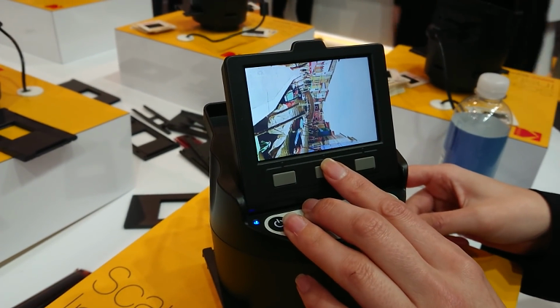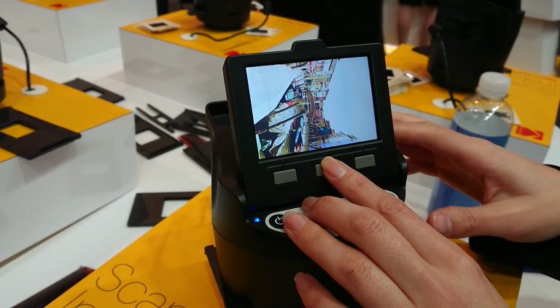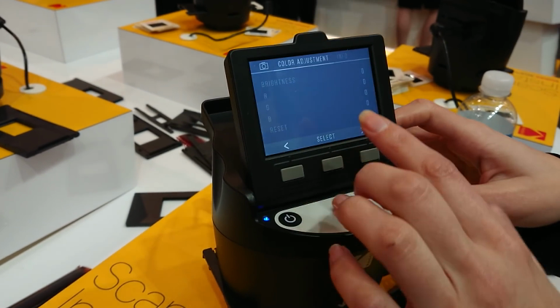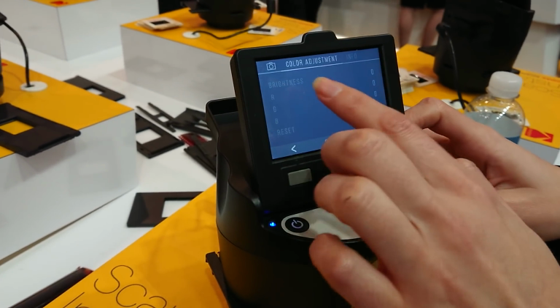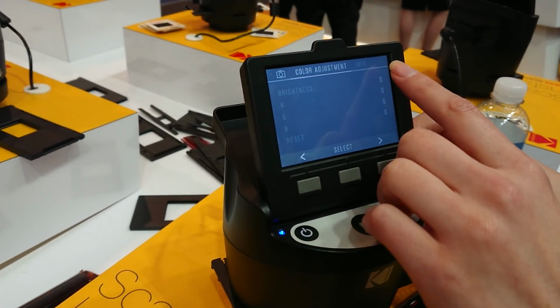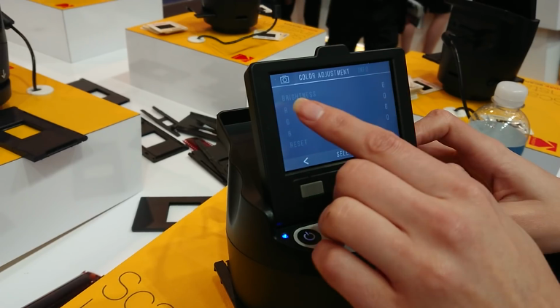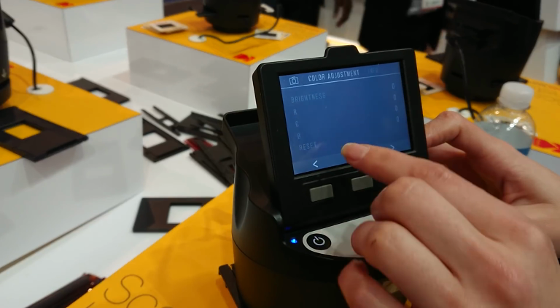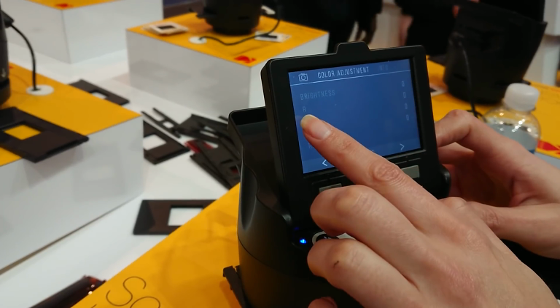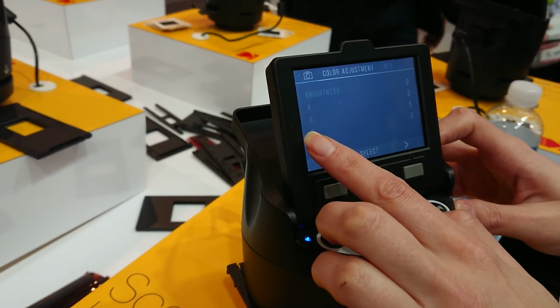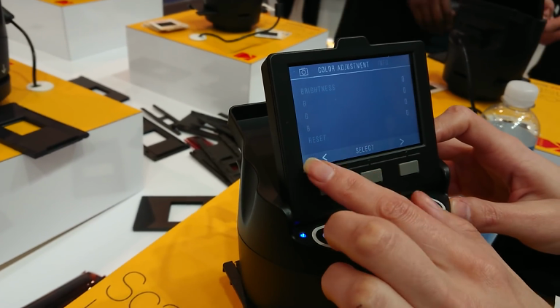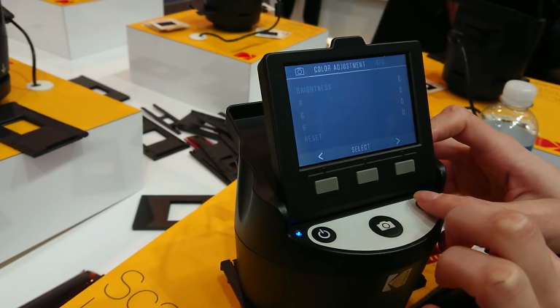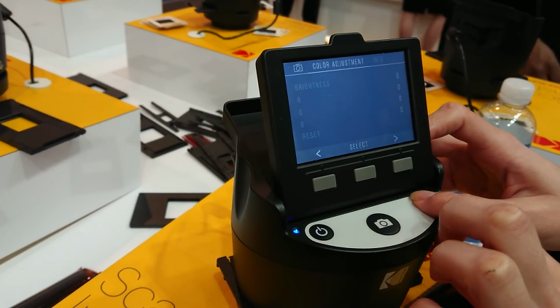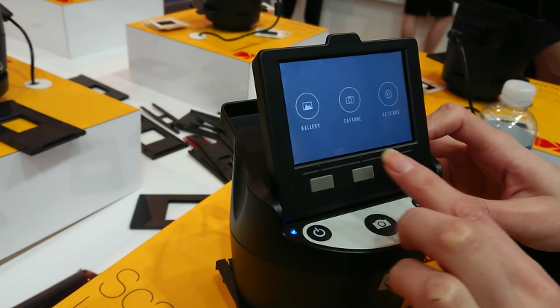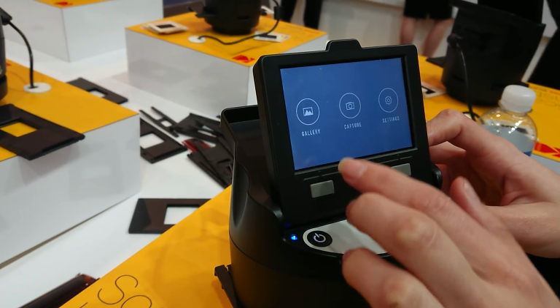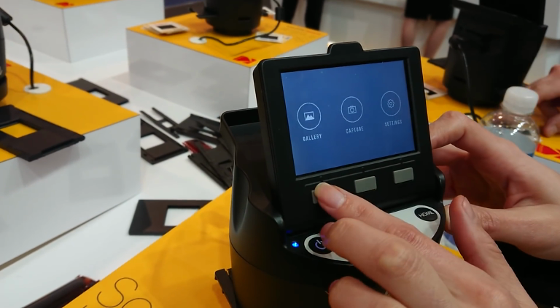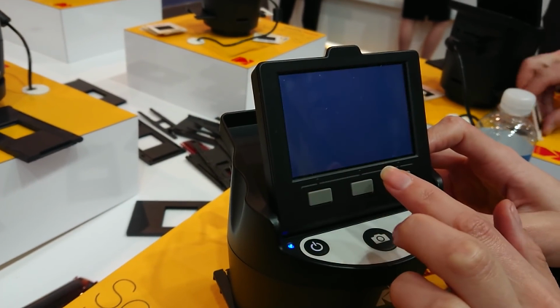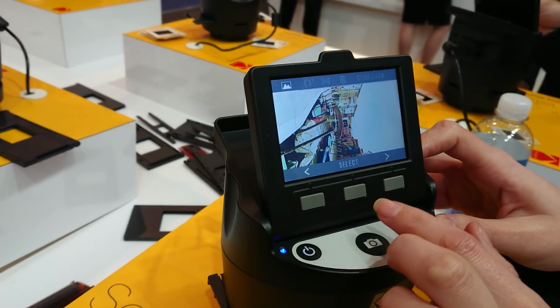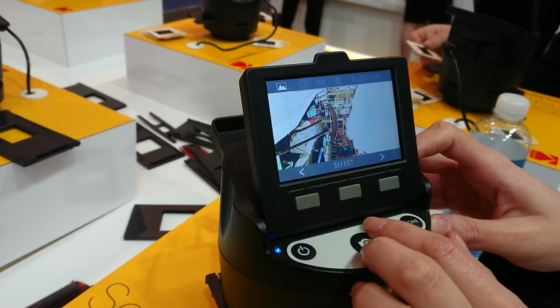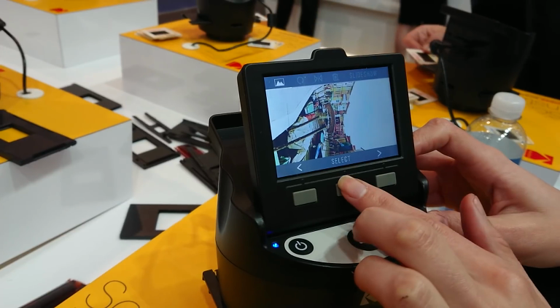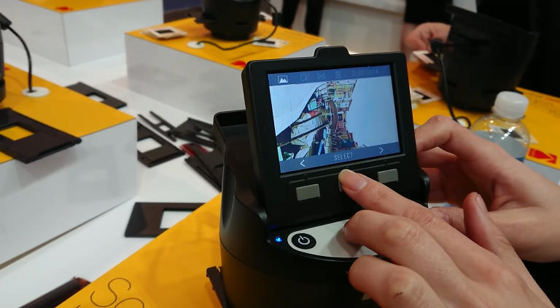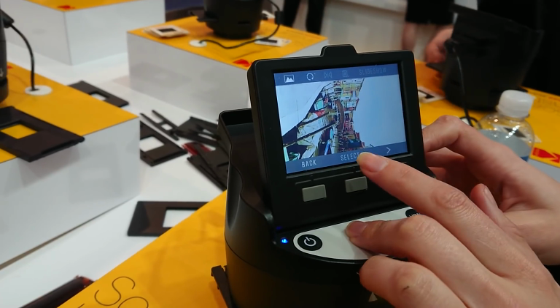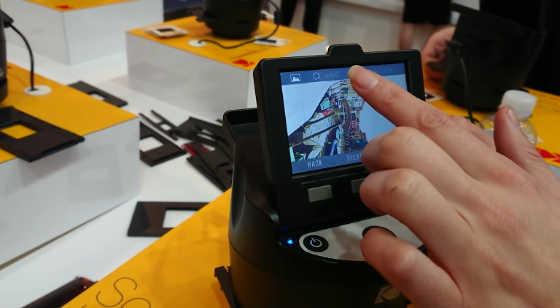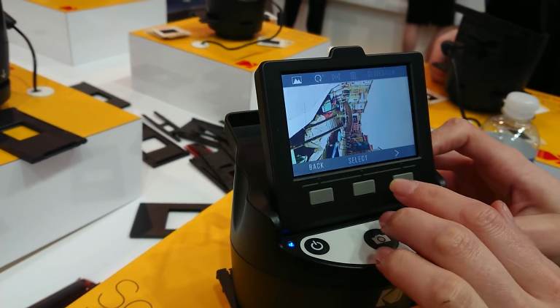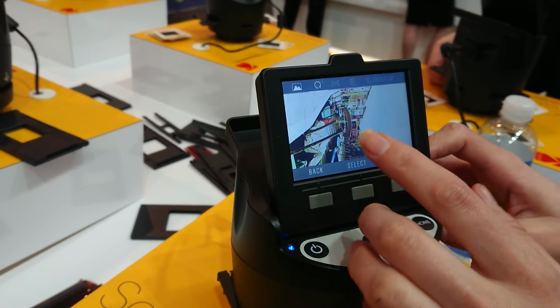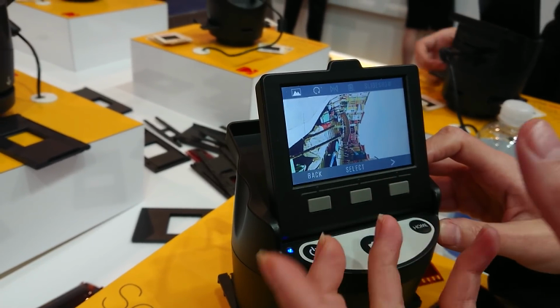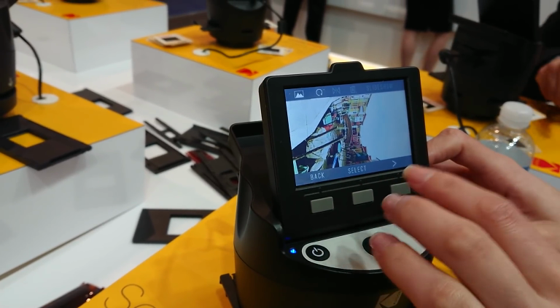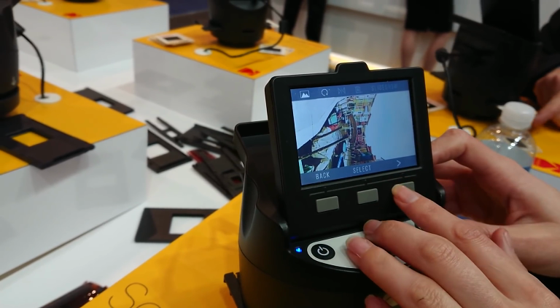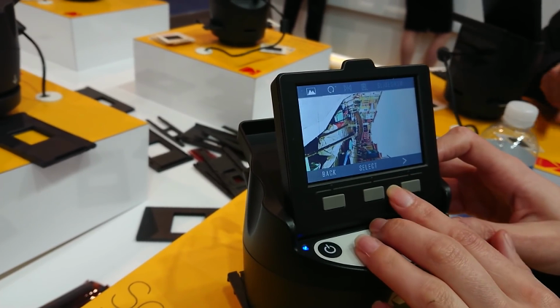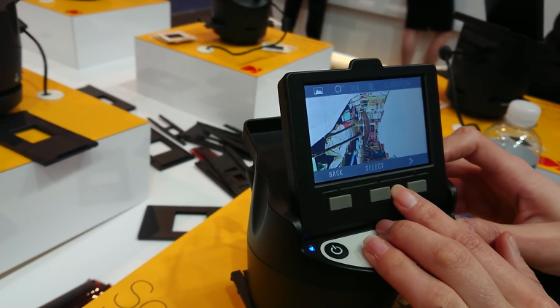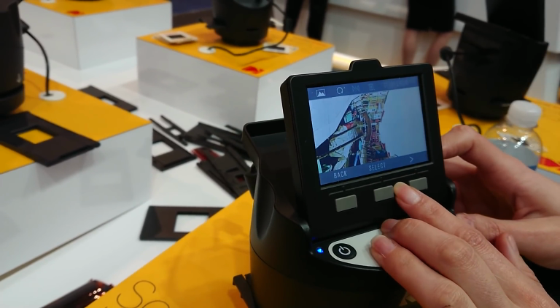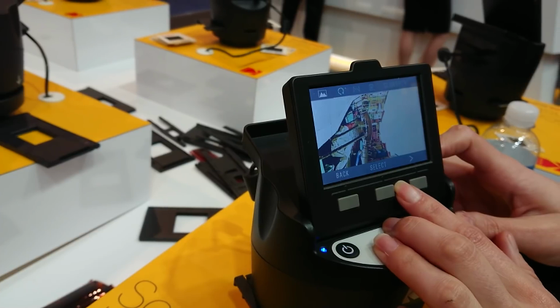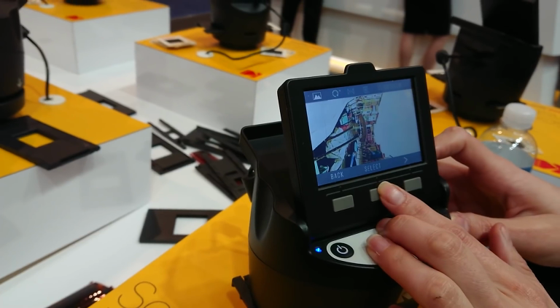And then on here you can edit the brightness, reds, blues, greens — in the gallery with all your photos. You can also edit the orientation and flip the photo as well.